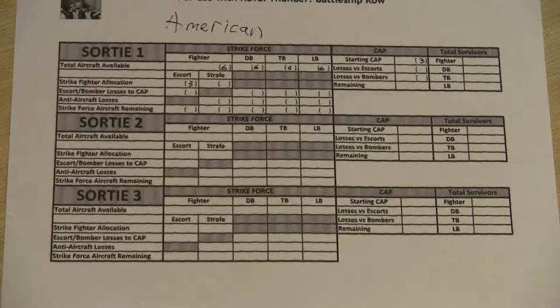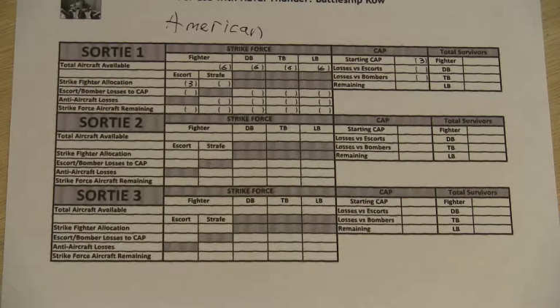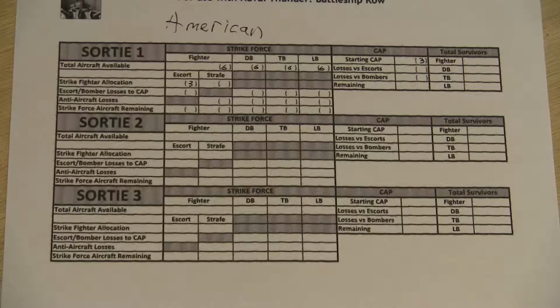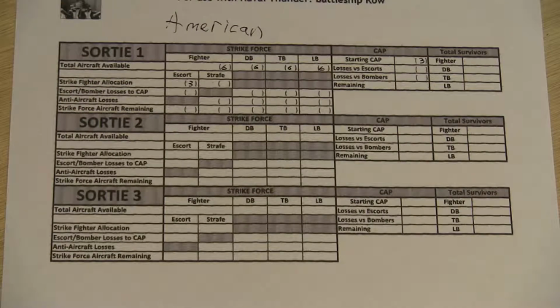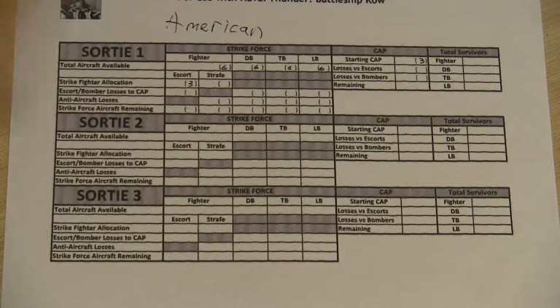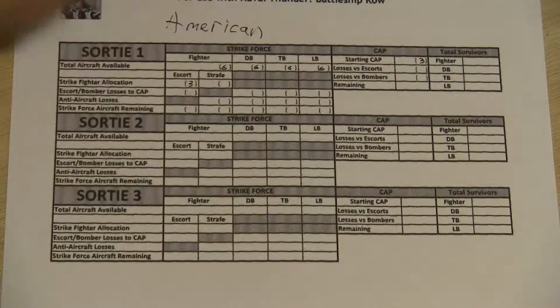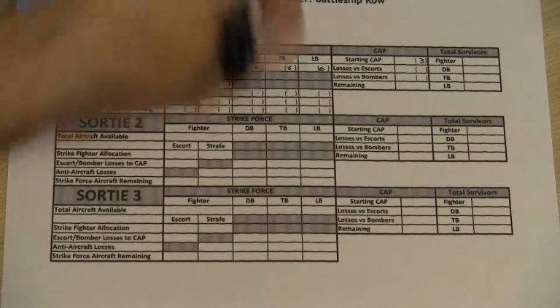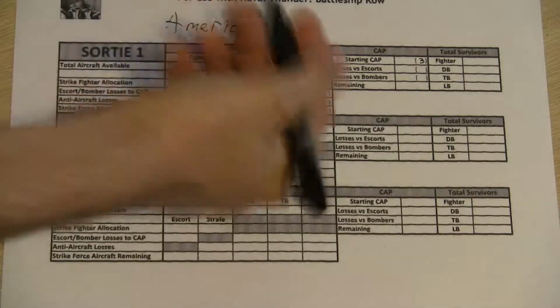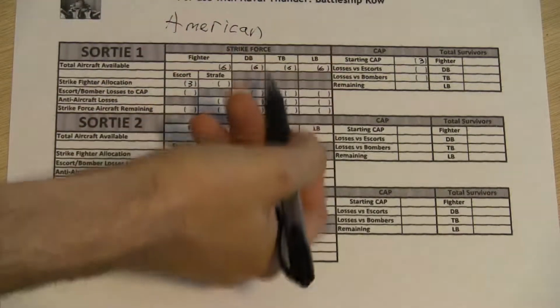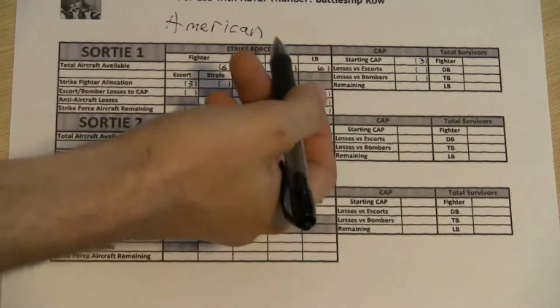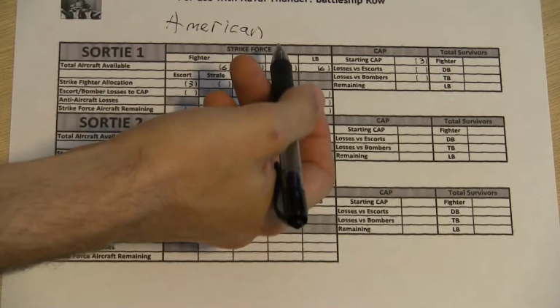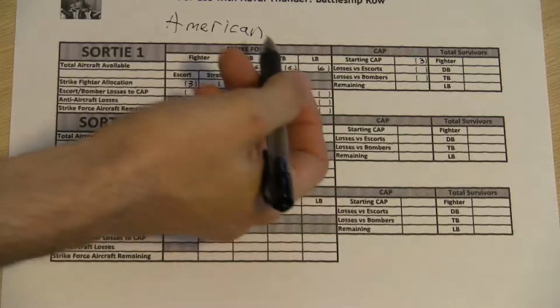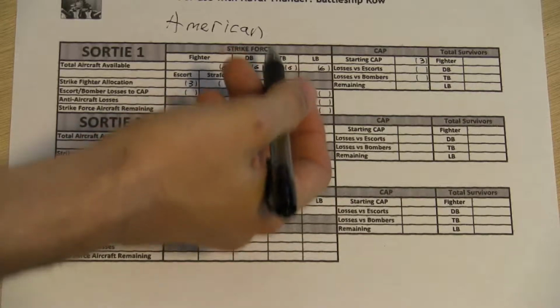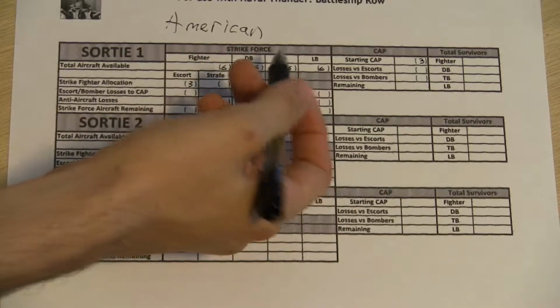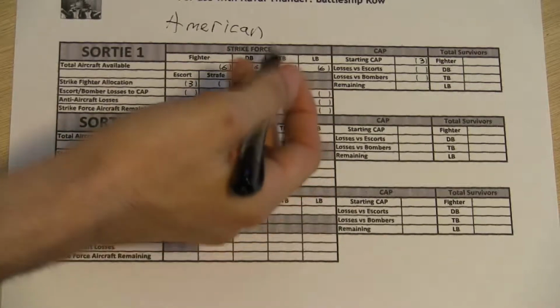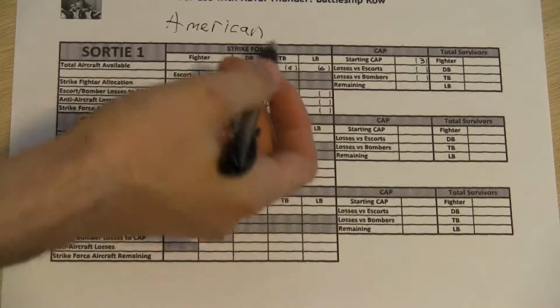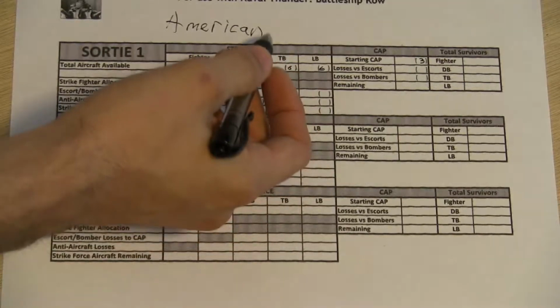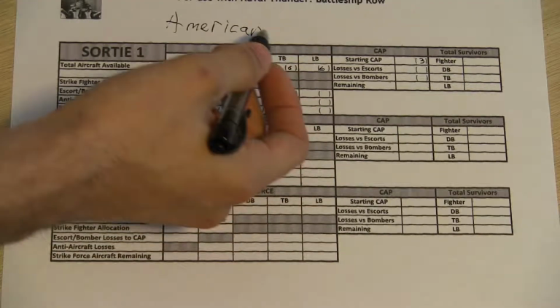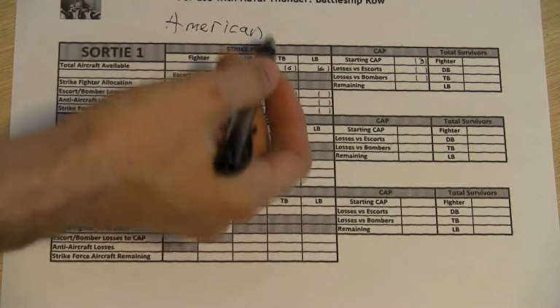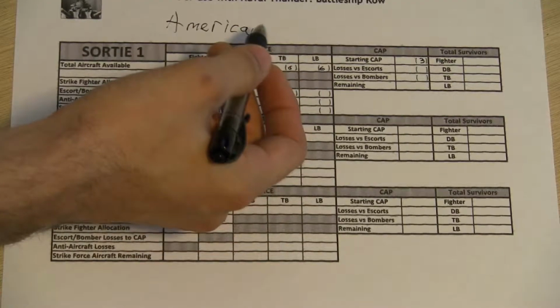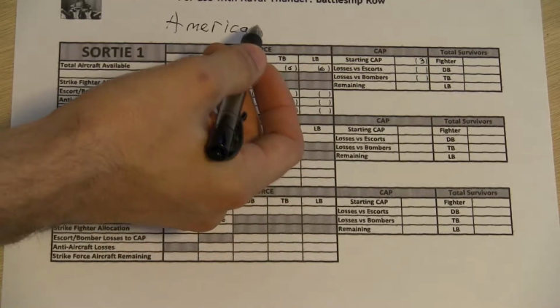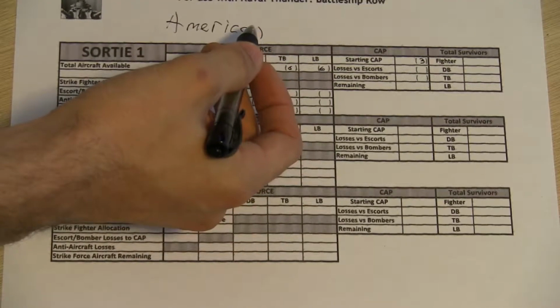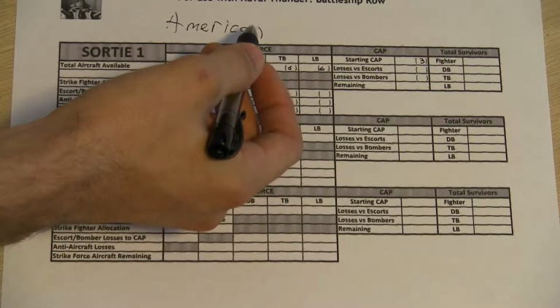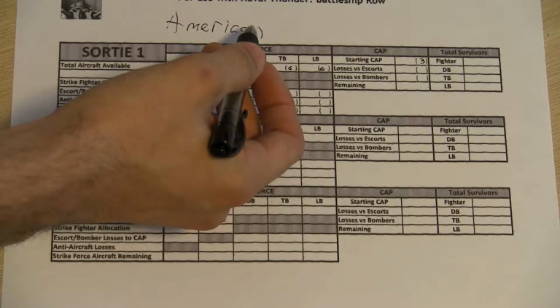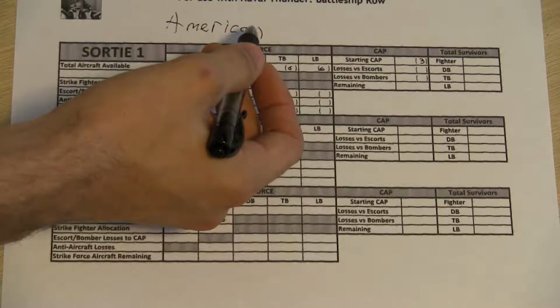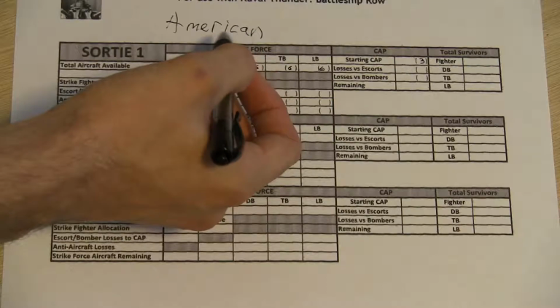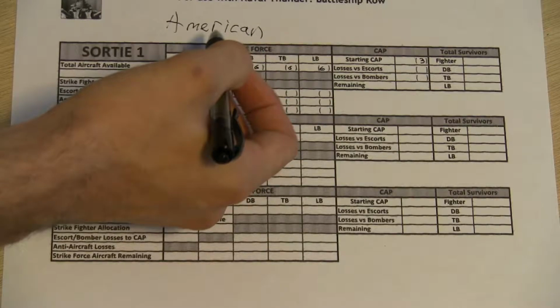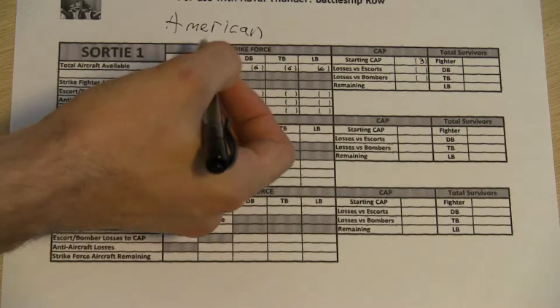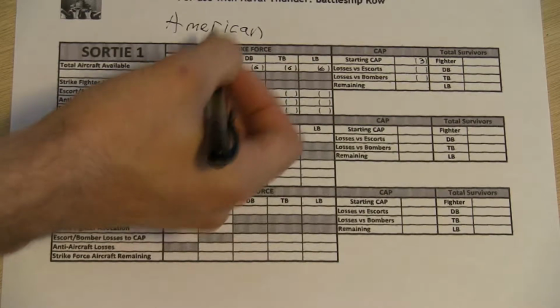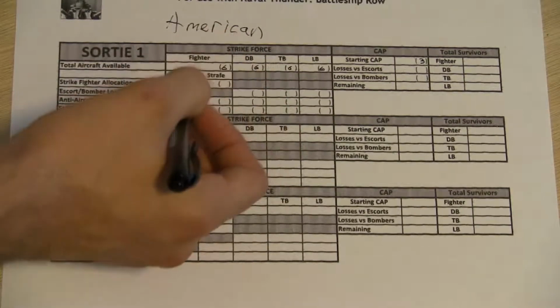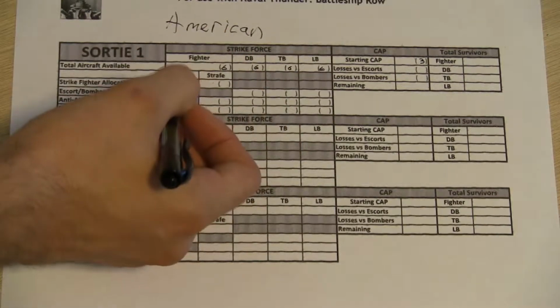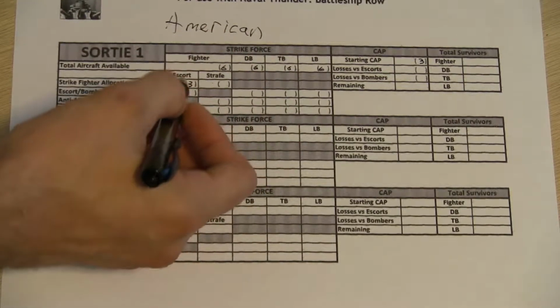I'll flip it over to the Japanese real quick. Those little dice are basically to keep me straight. We're going to assign three aircraft flights to escort and three to CAP. That keeps everything nice and even. So now it's time to do the strike fighters part of this engagement. We're going to split the strike fighters — the ones not allocated to CAP — to strafing or escorting.